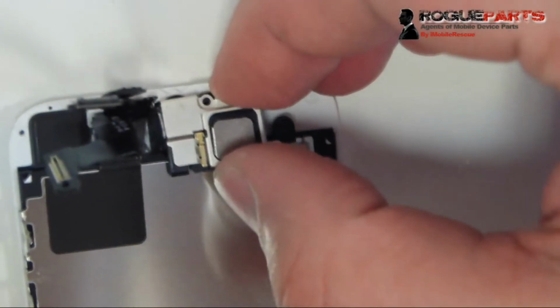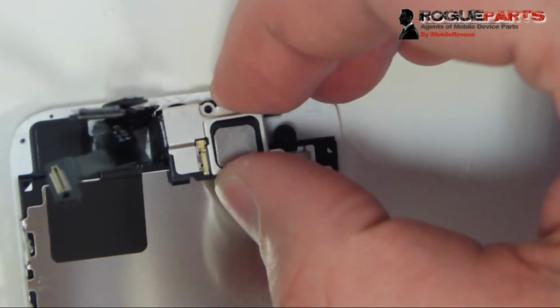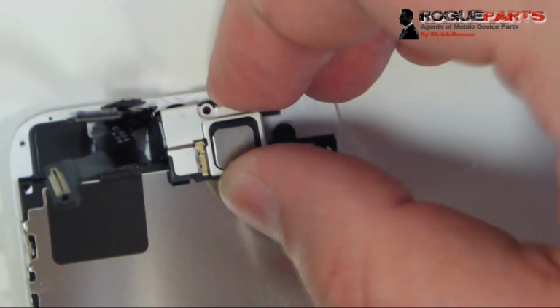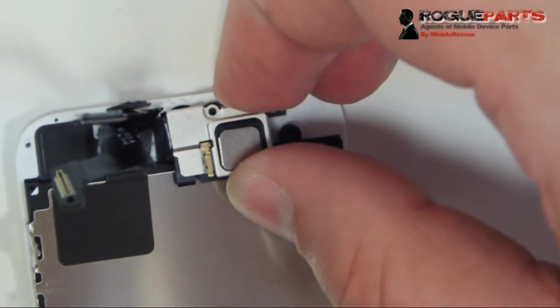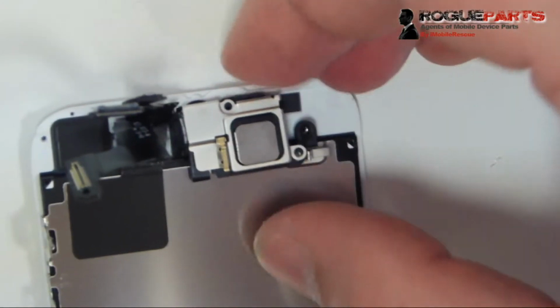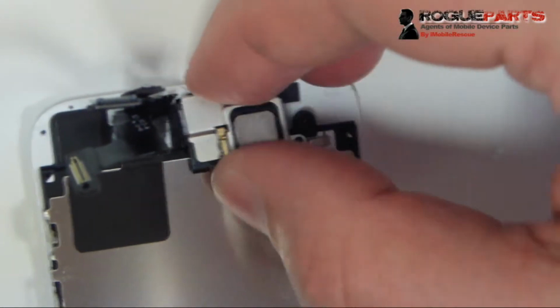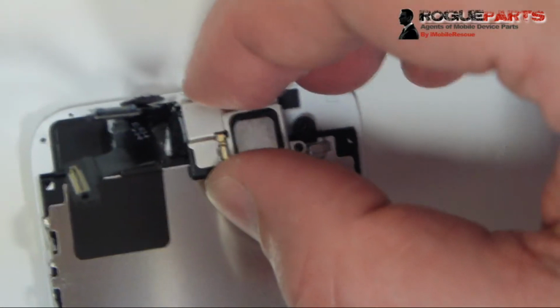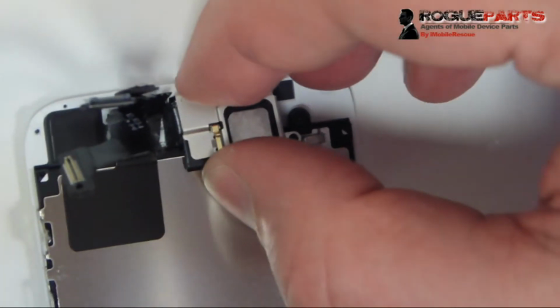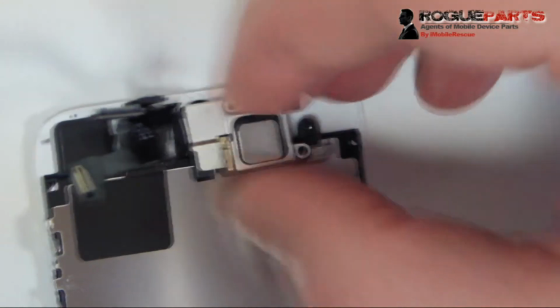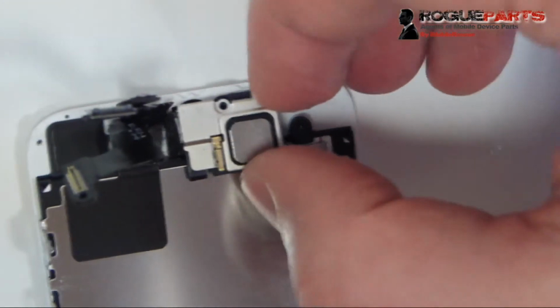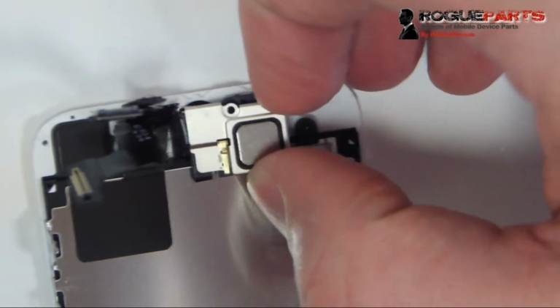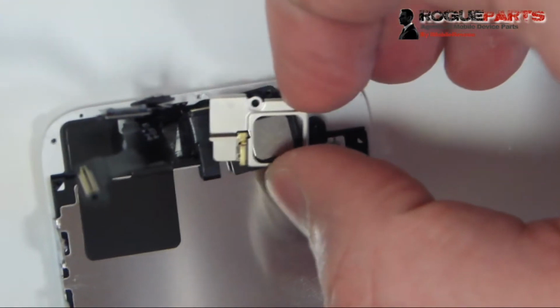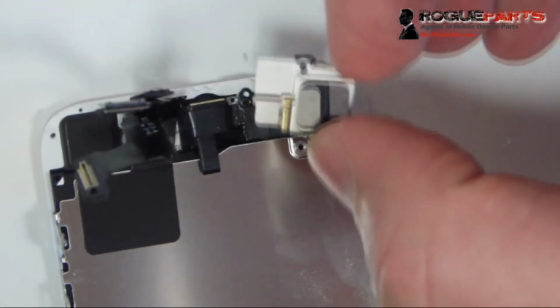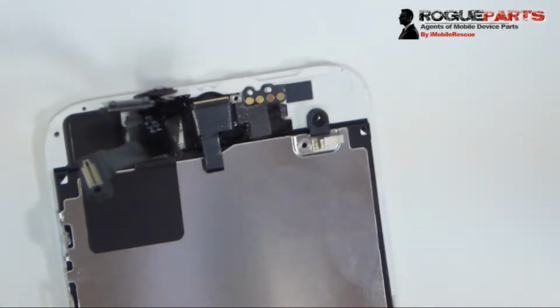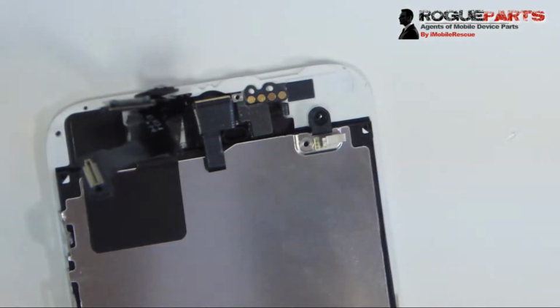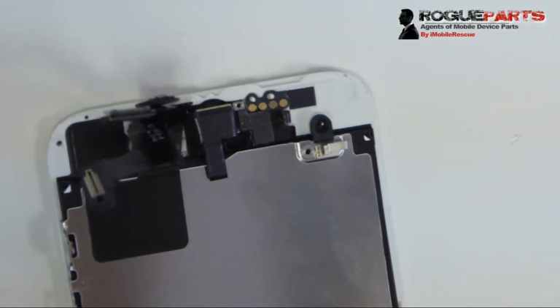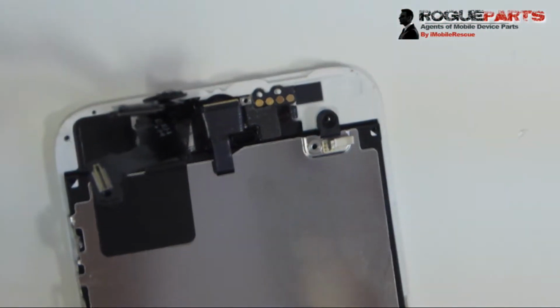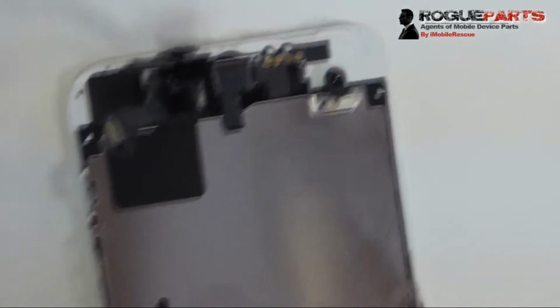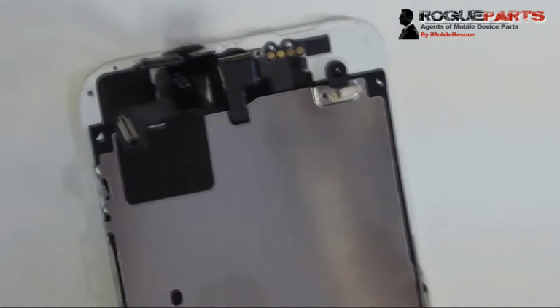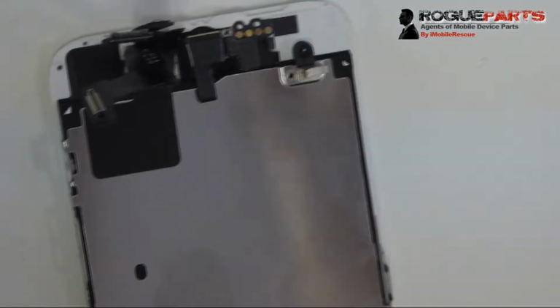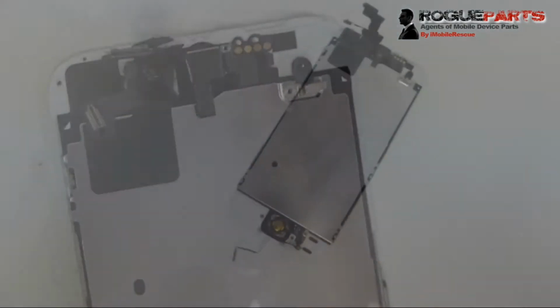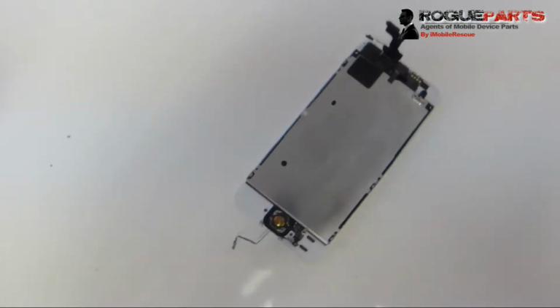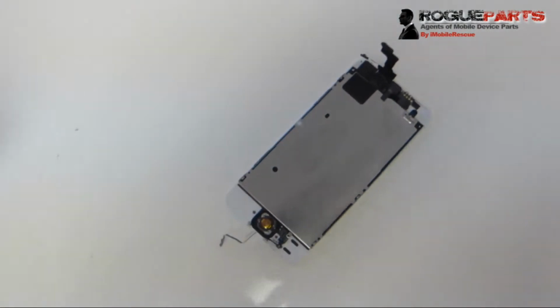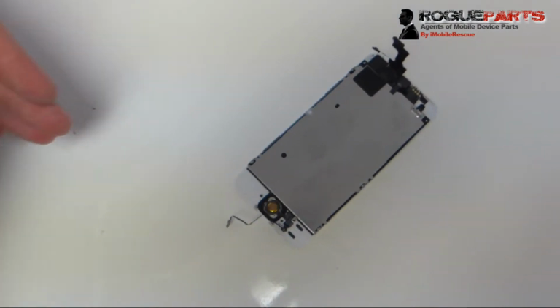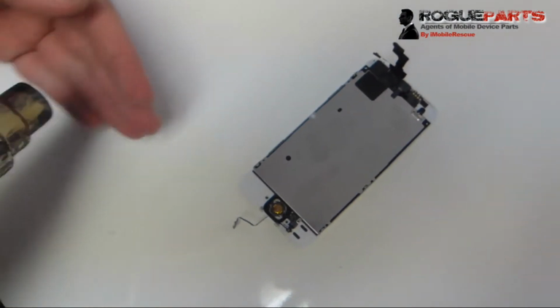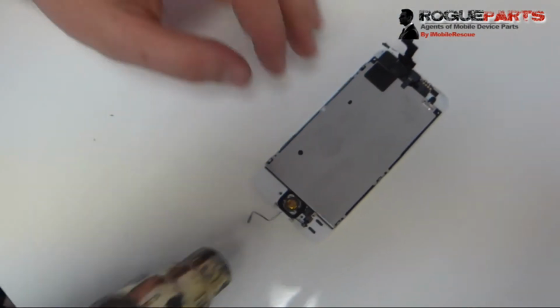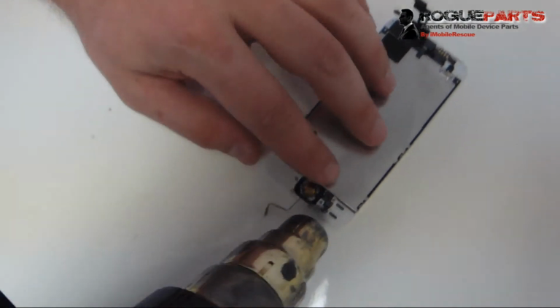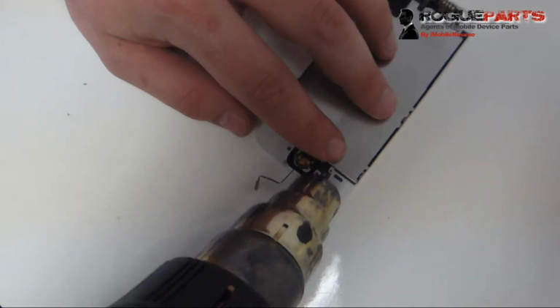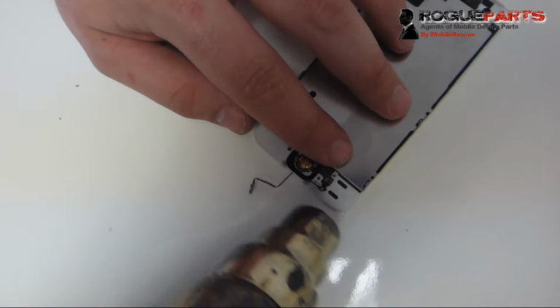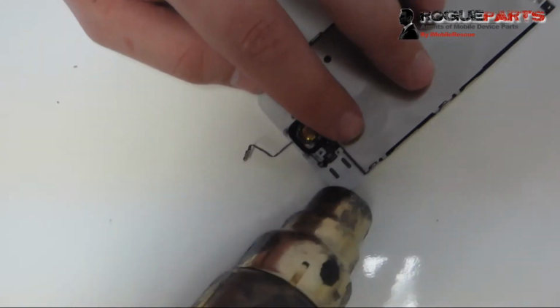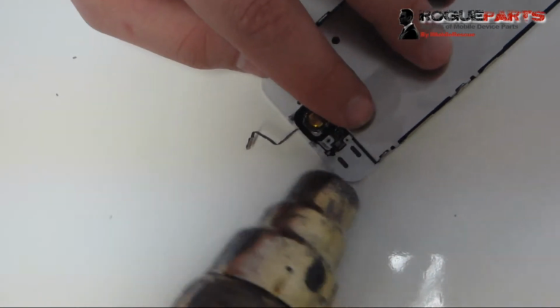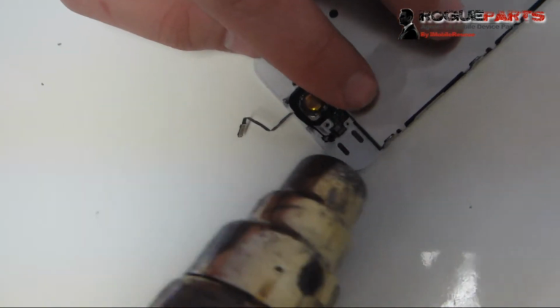There's also a similar clip to the left, which we shimmy around to release. Once both clips are out, we can pull the speaker and speaker holder out of there.